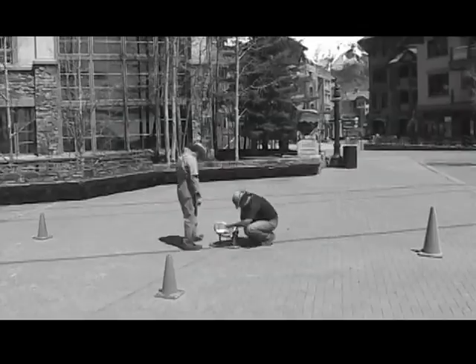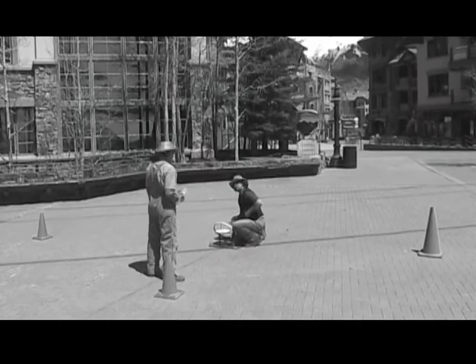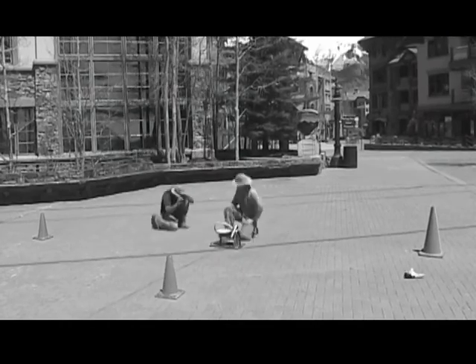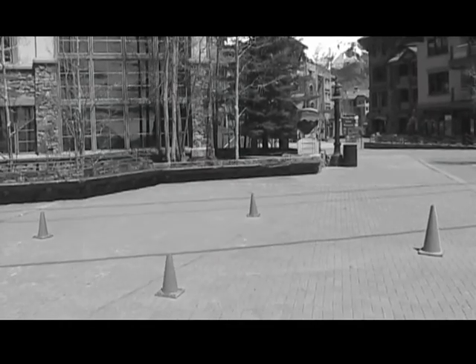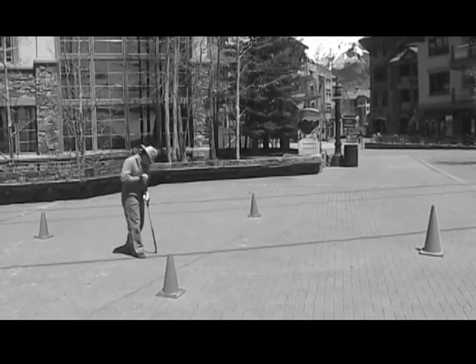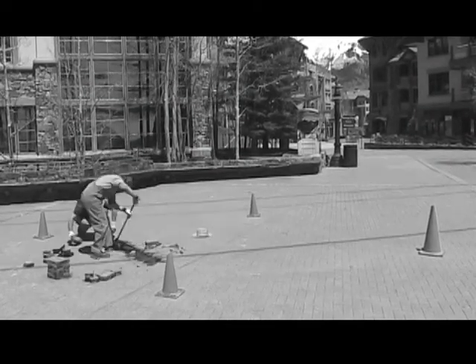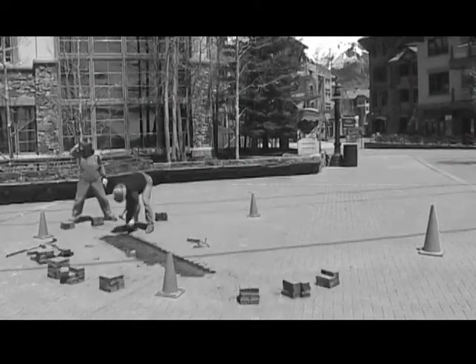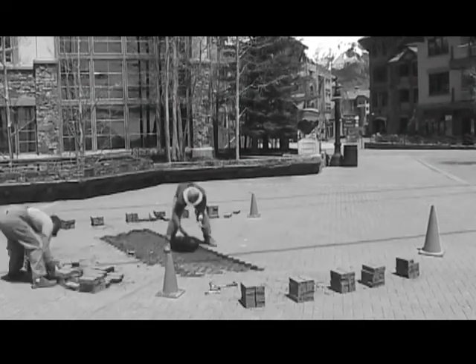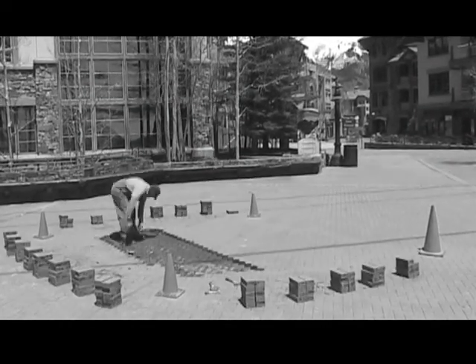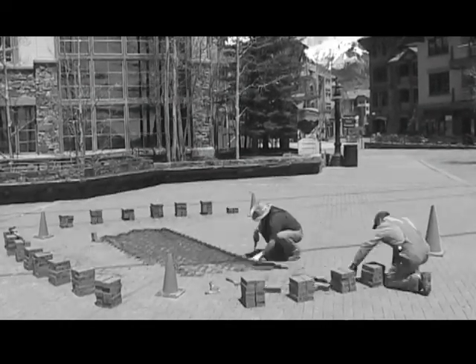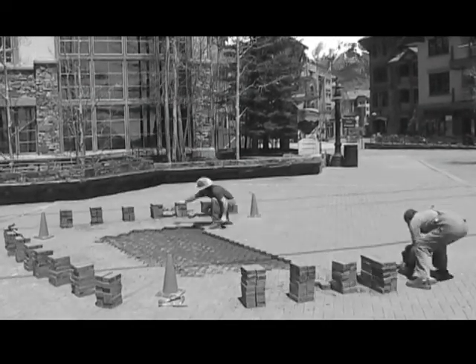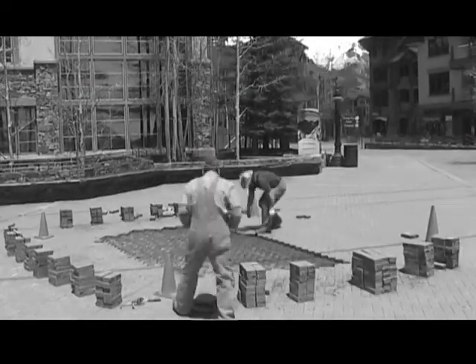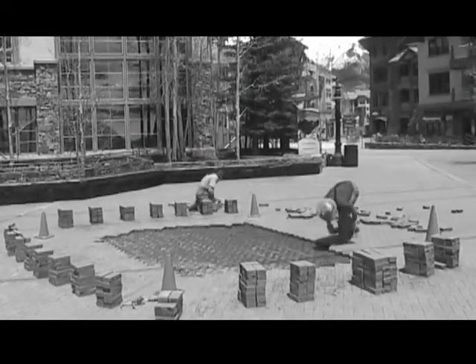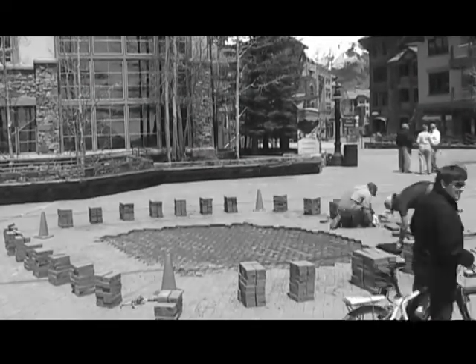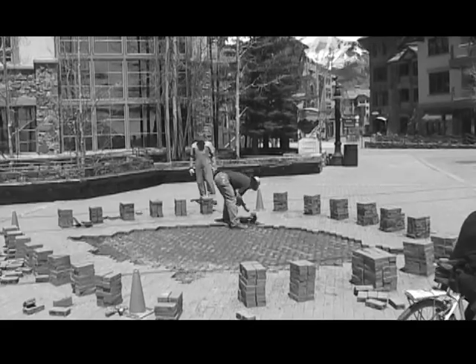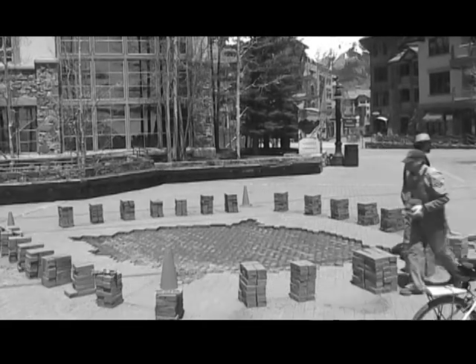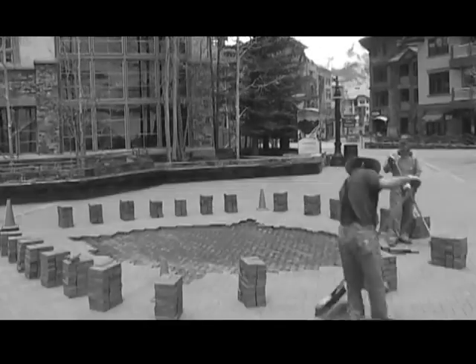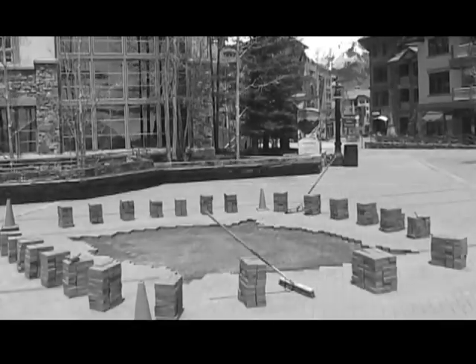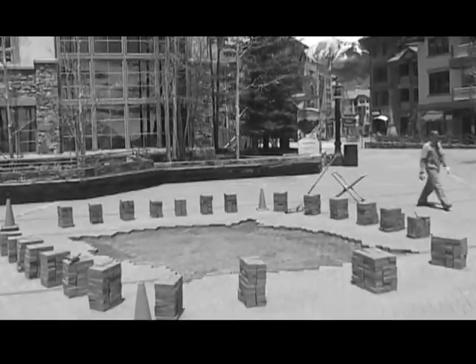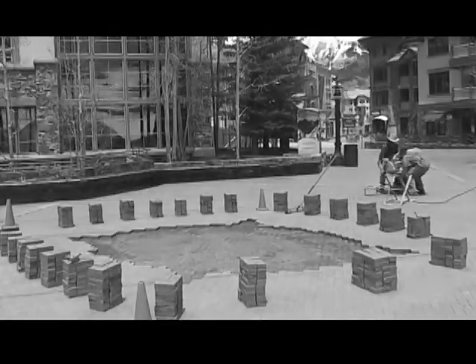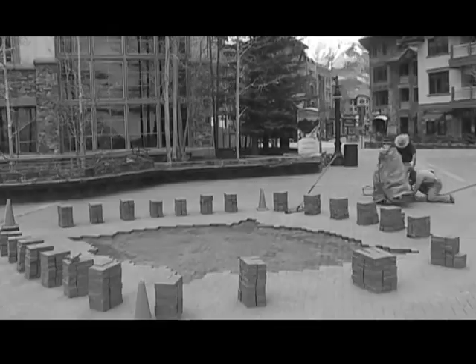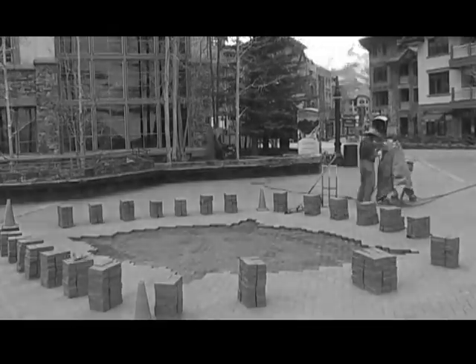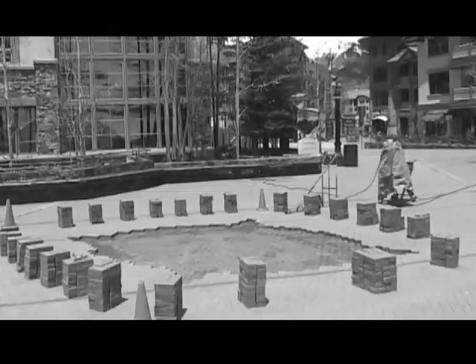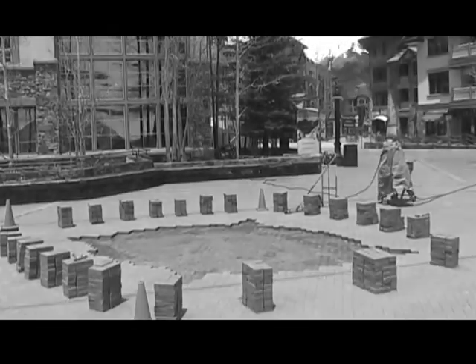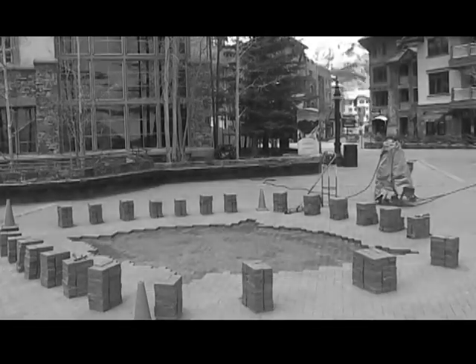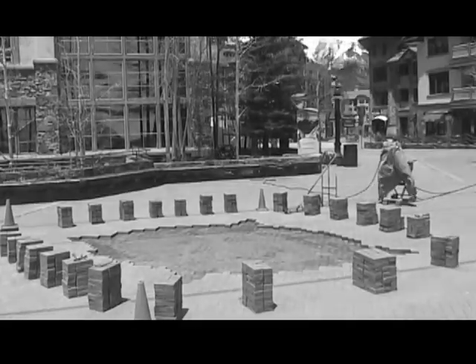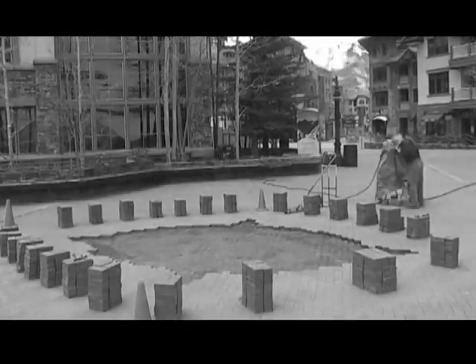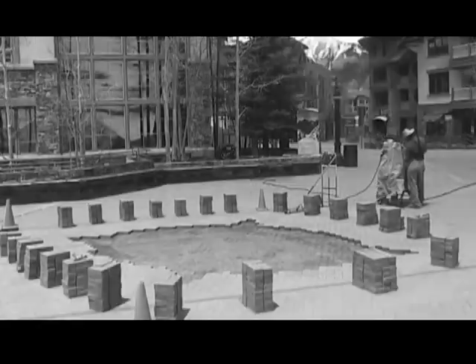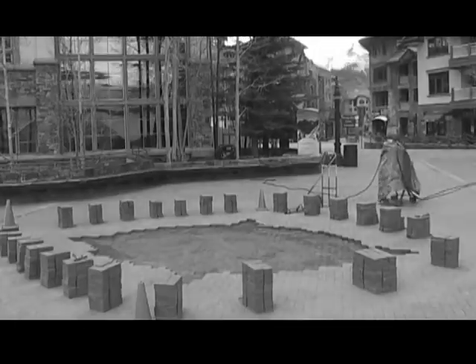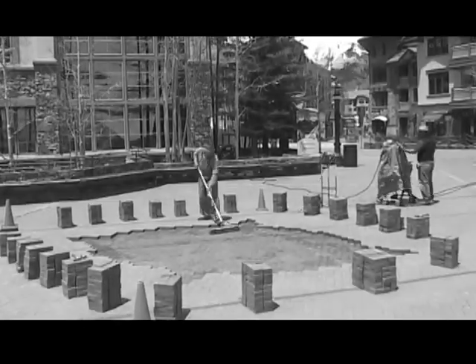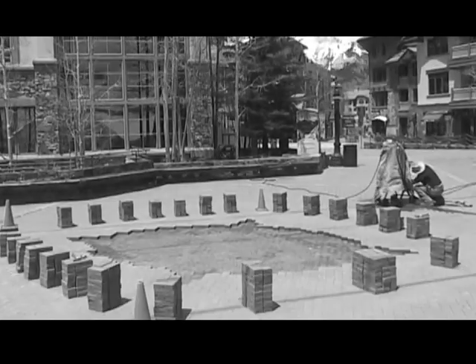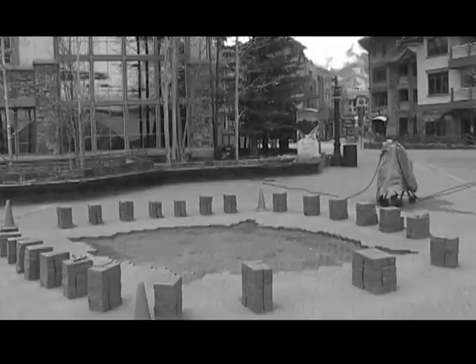So it took a lot of work. We had to cut the bricks out of the plaza, remove them, prepared the ground underneath them, to put in these cobblestones and all of these cut and sandblasted granite pieces that I had made specifically for the months and the numbers.